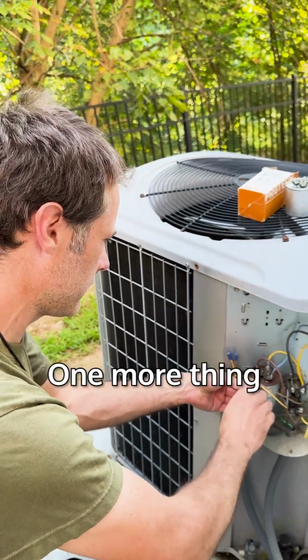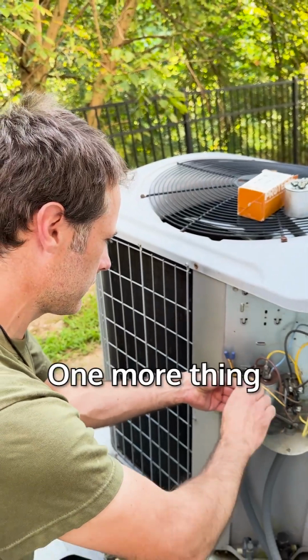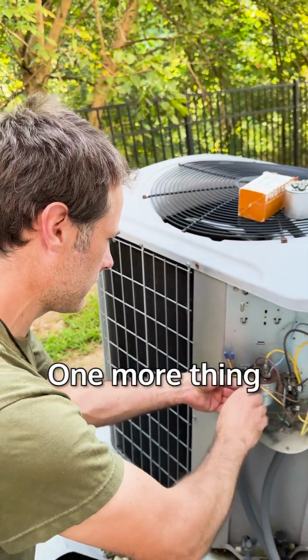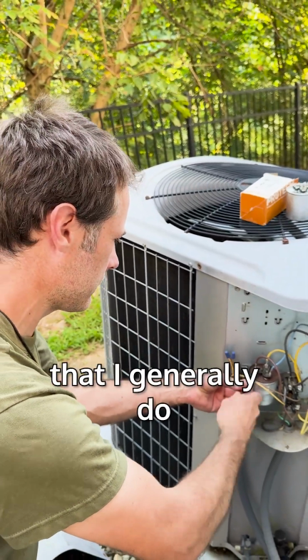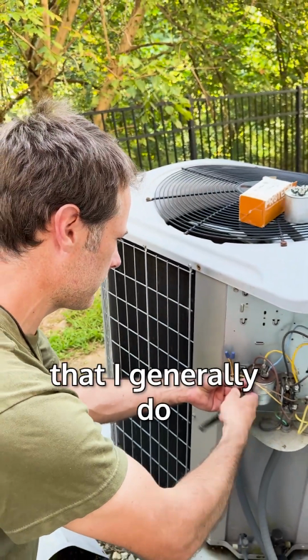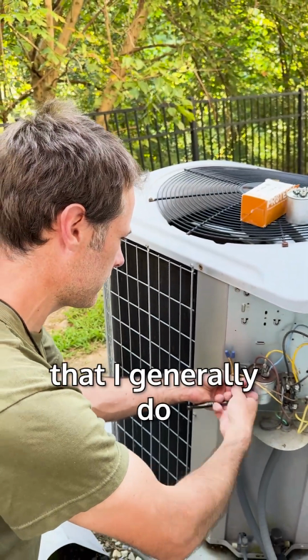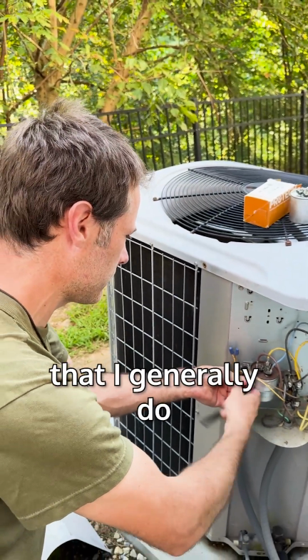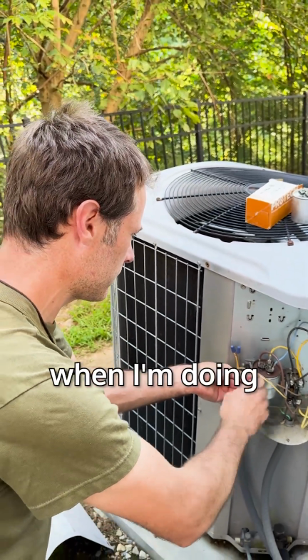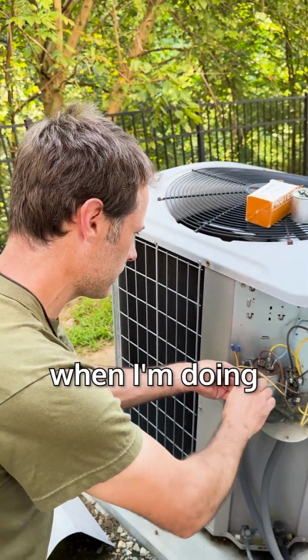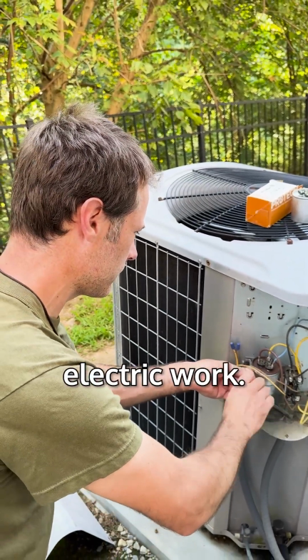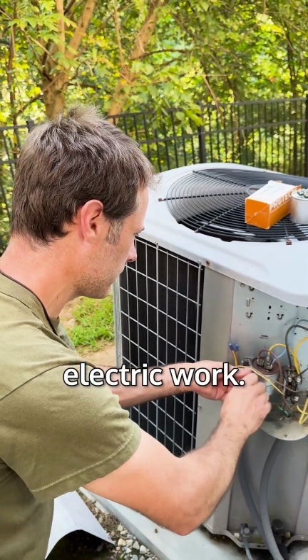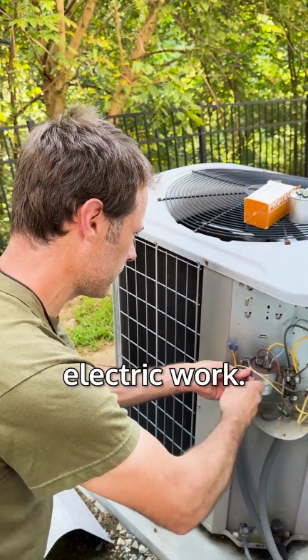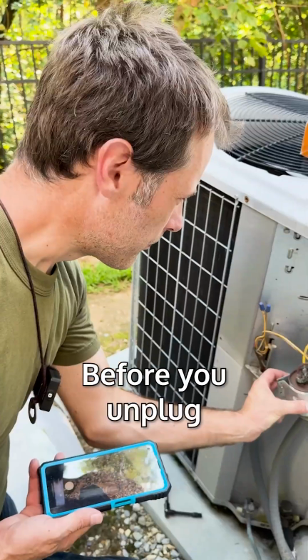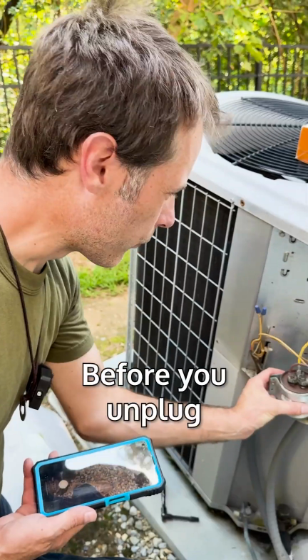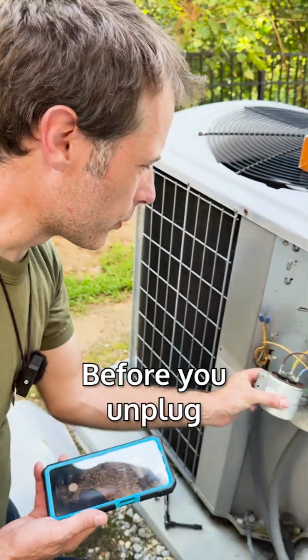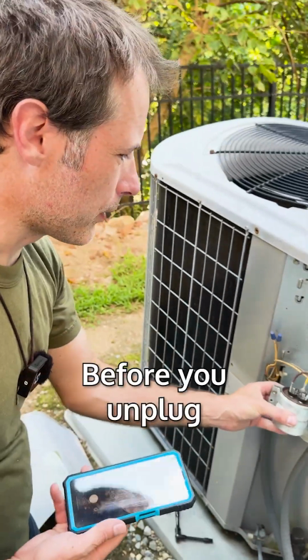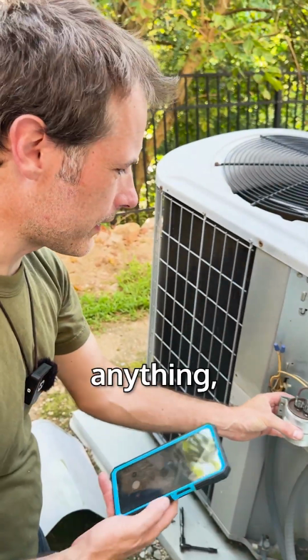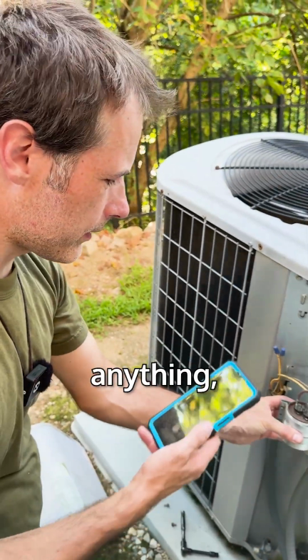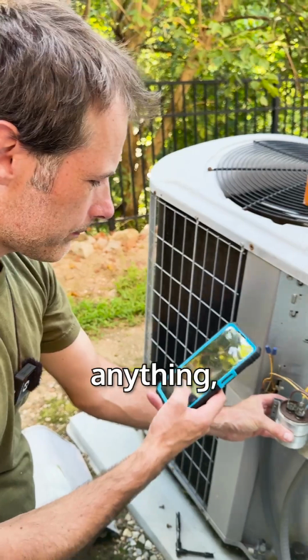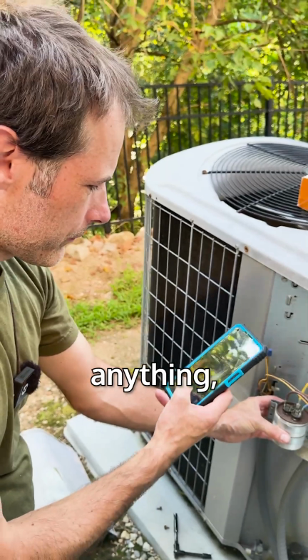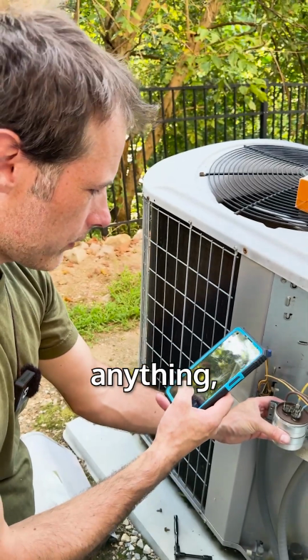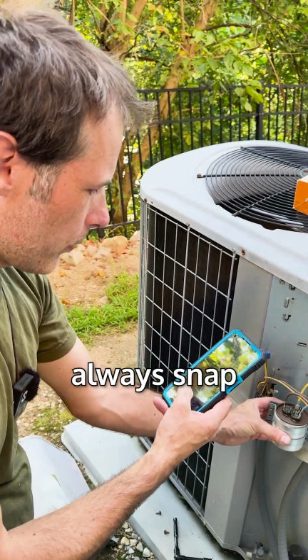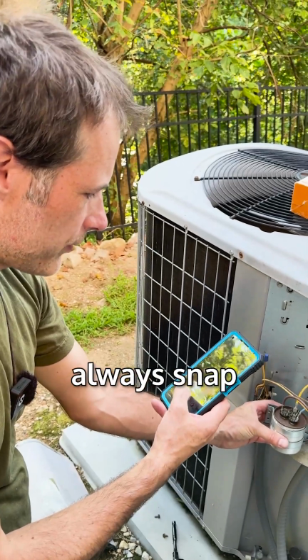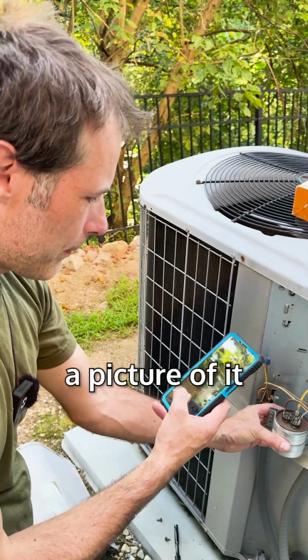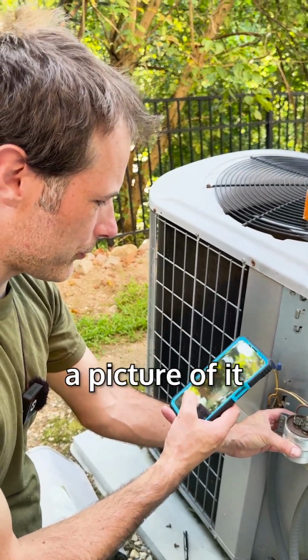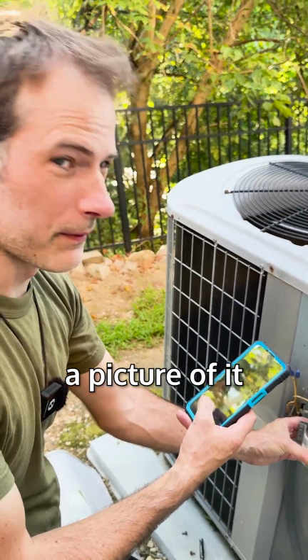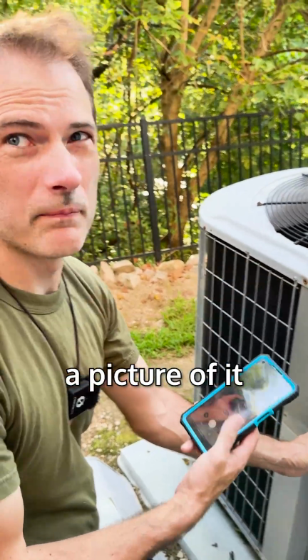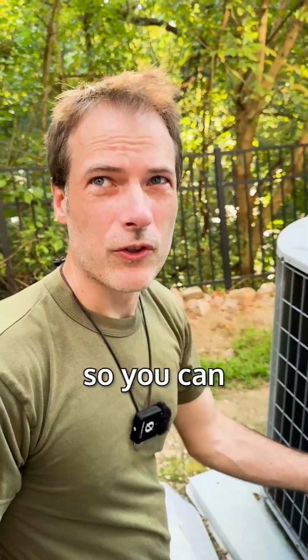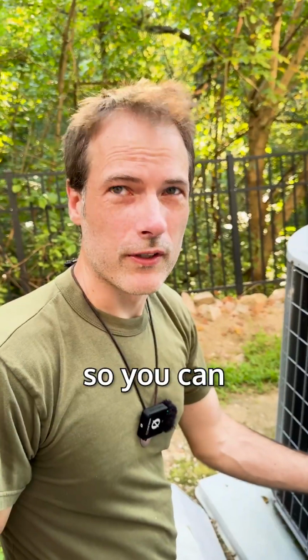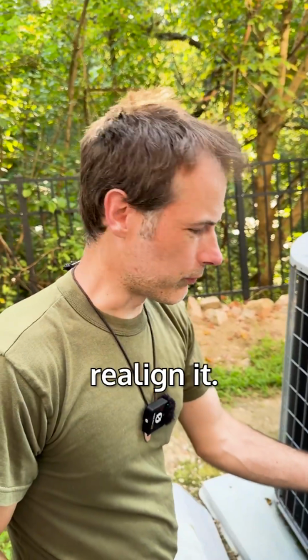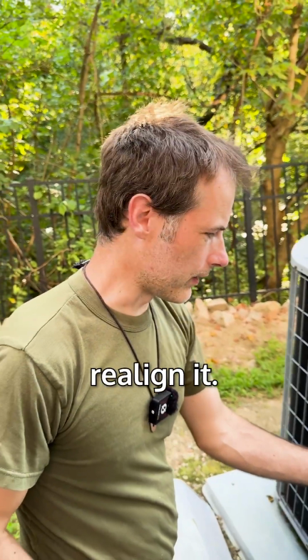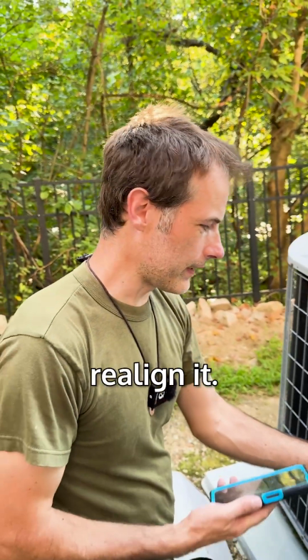One more thing I generally do when doing electrical work: before you unplug anything, always snap a picture of it so you can realign it. If you screw up, you can always put it back.